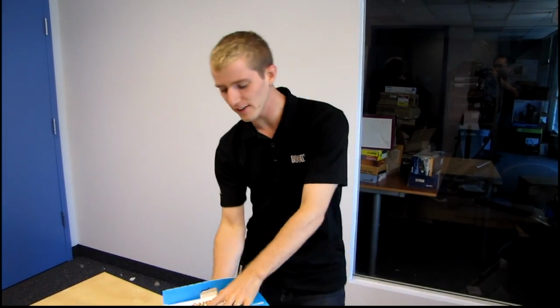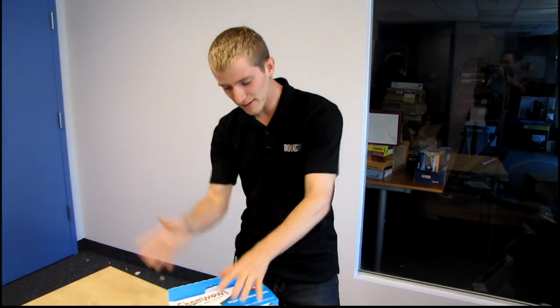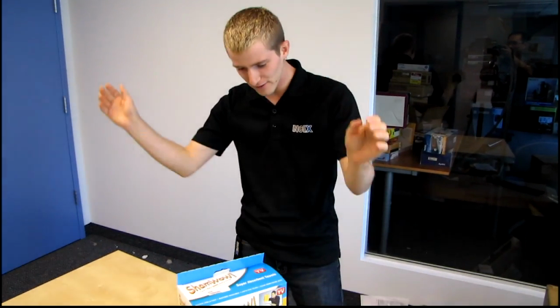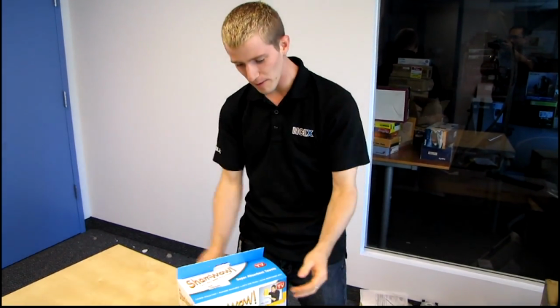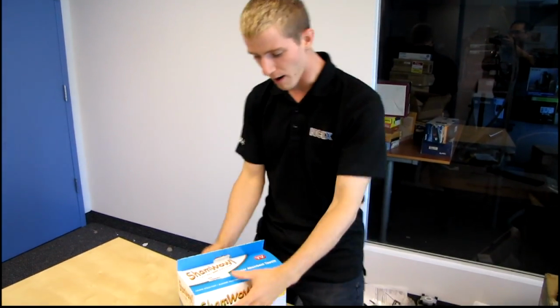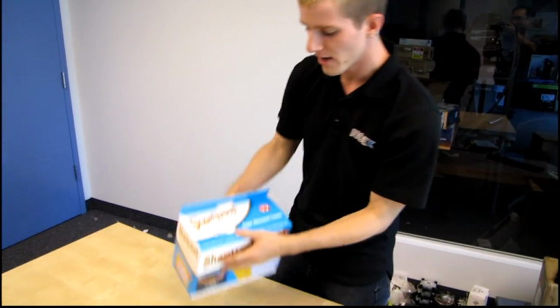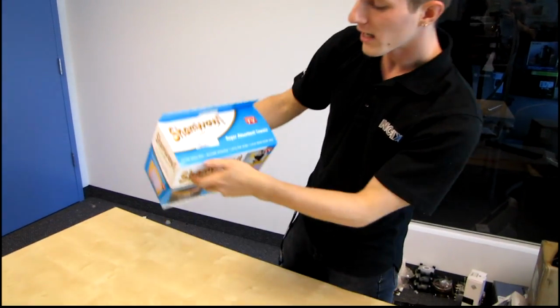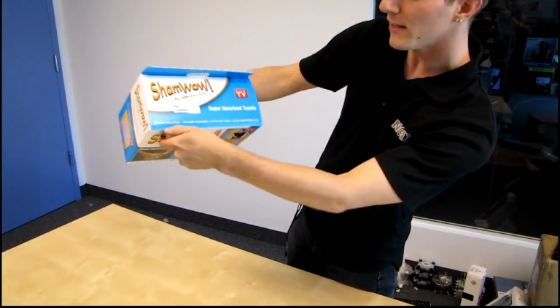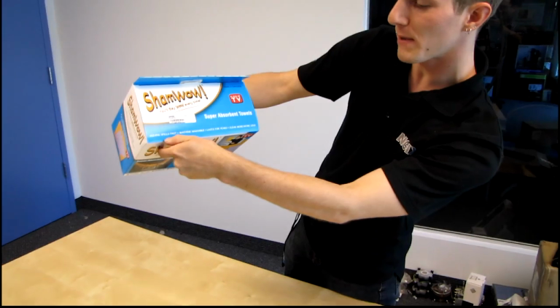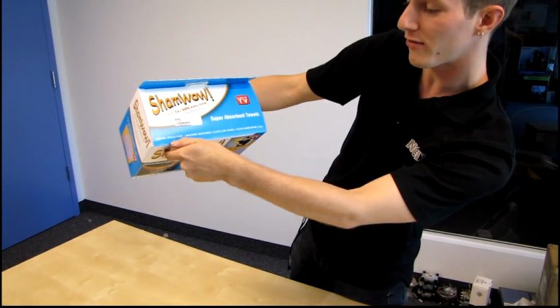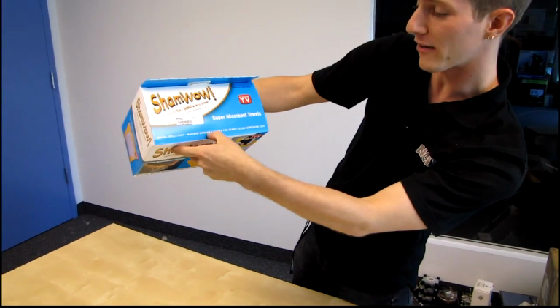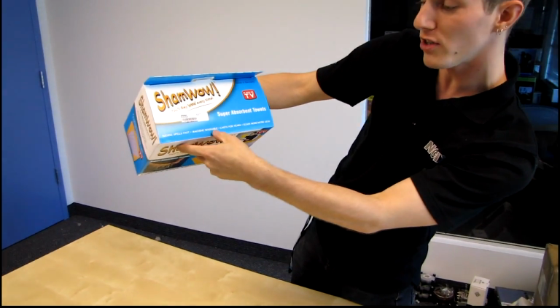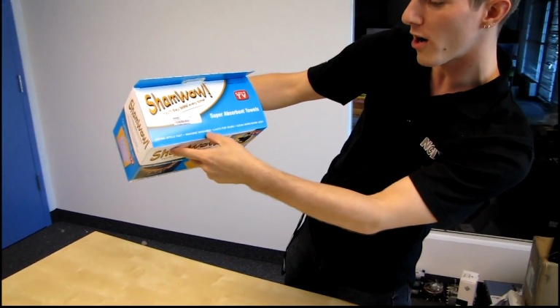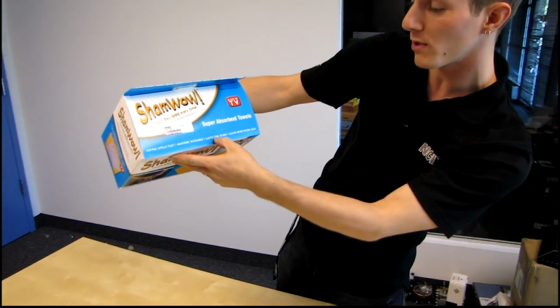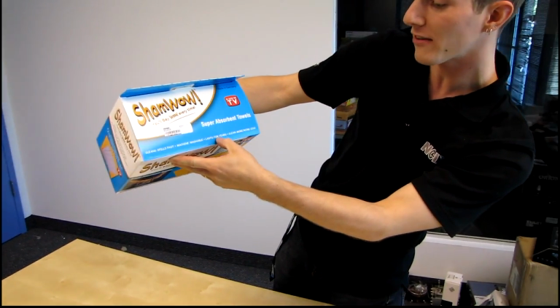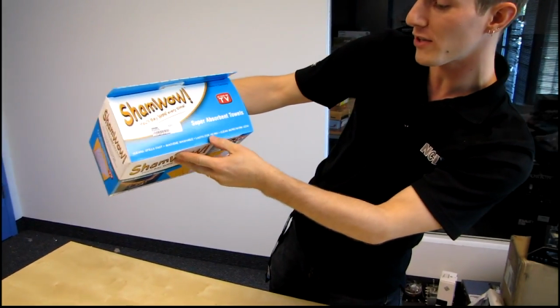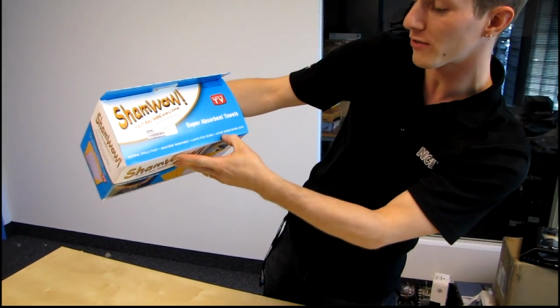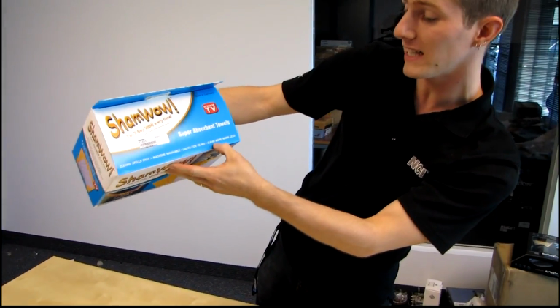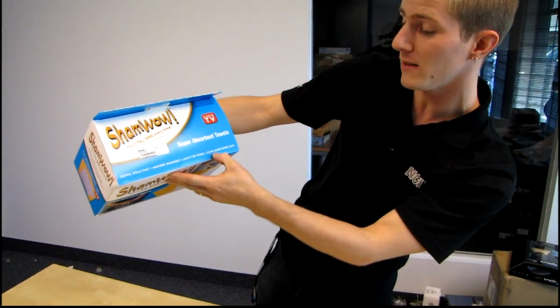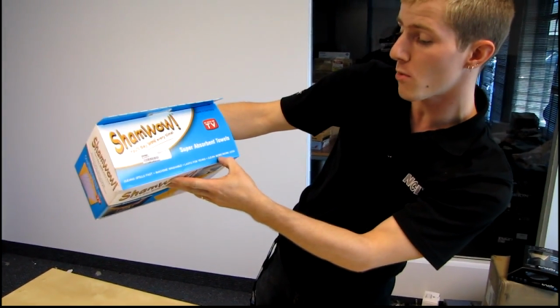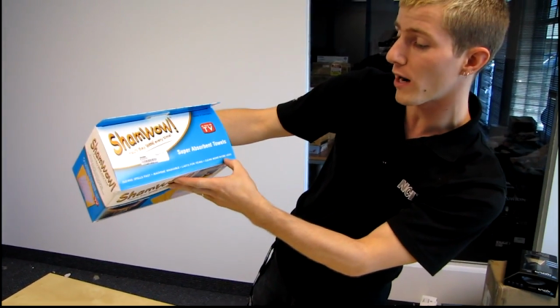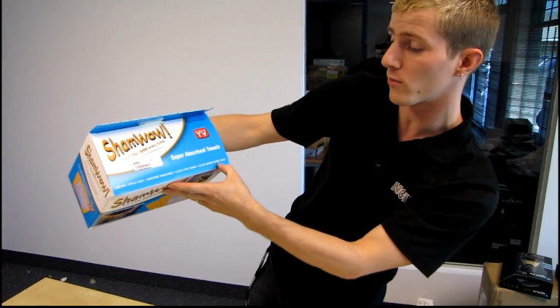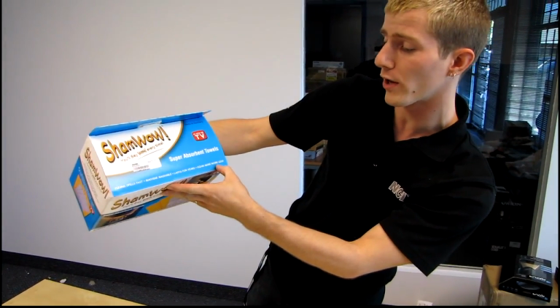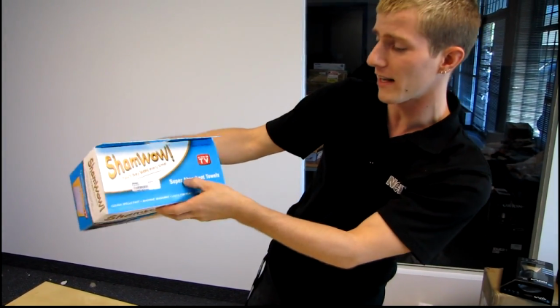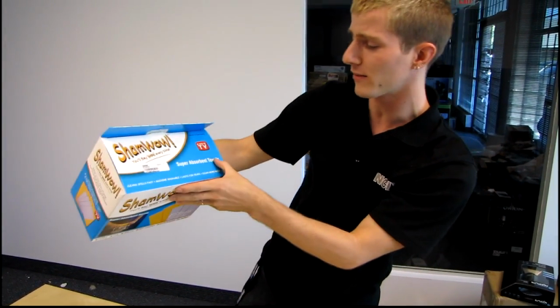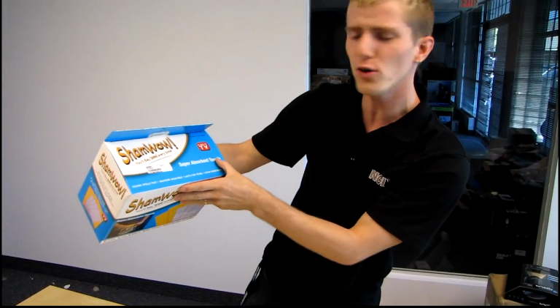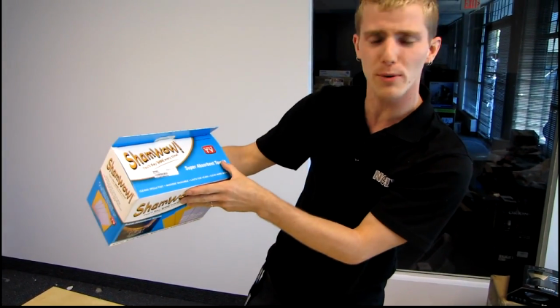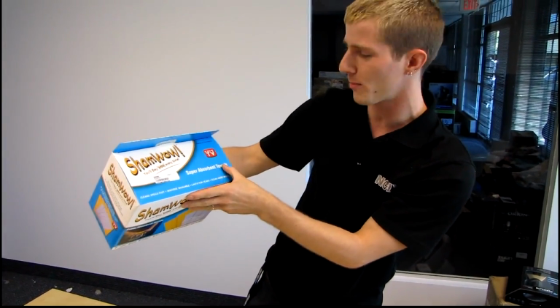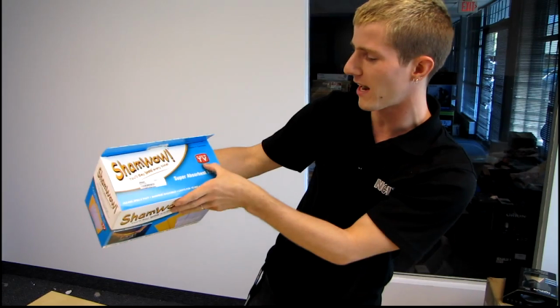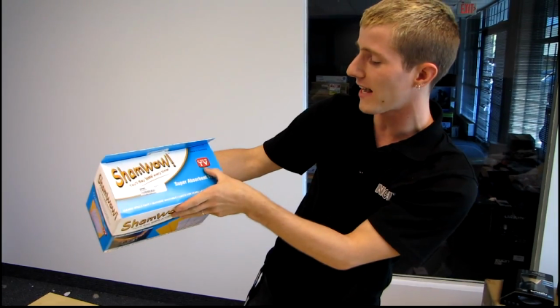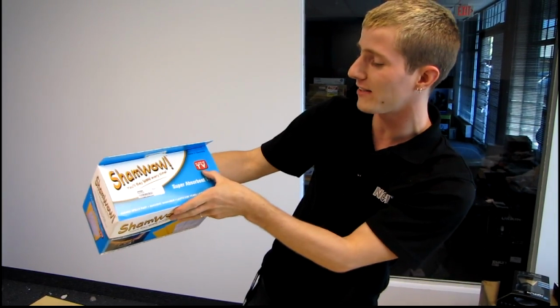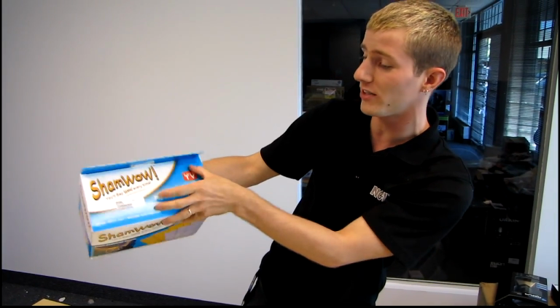Okay, let's open up the box. Clean spills fast, machine washable, last for years, clean more and work less. These are super absorbent towels as seen on TV.